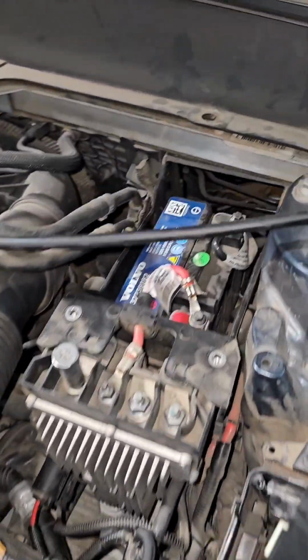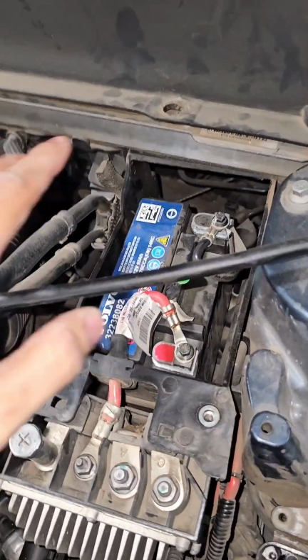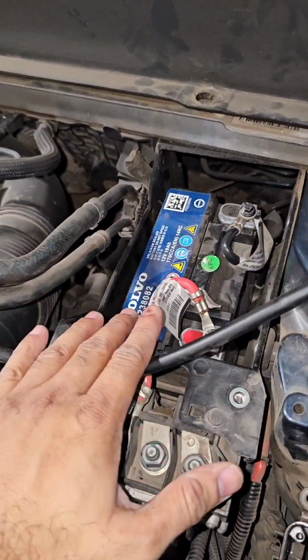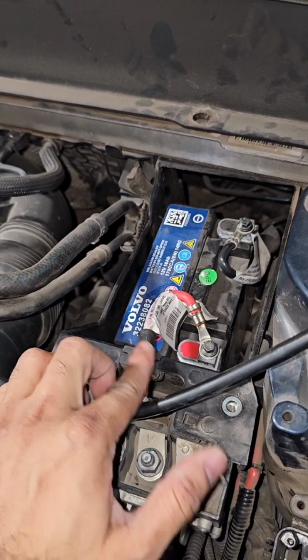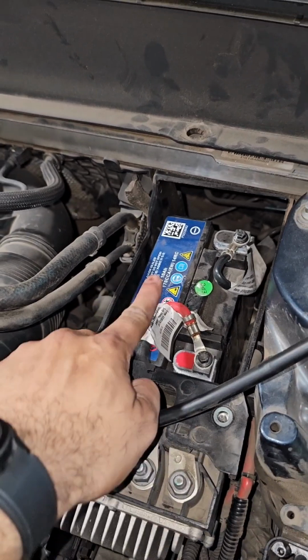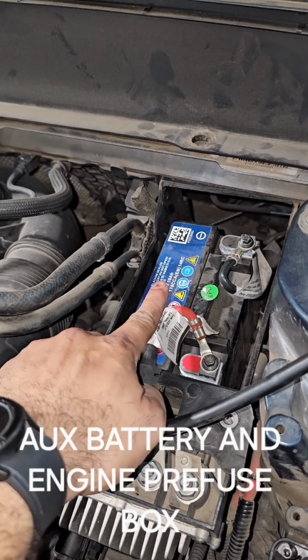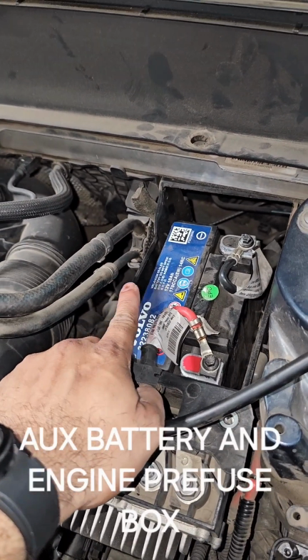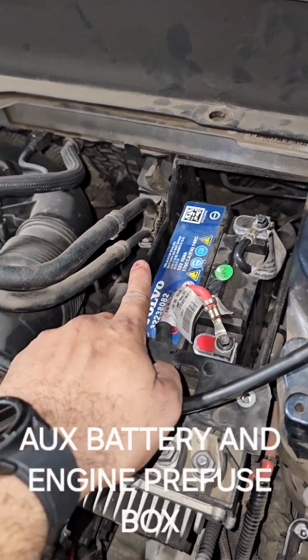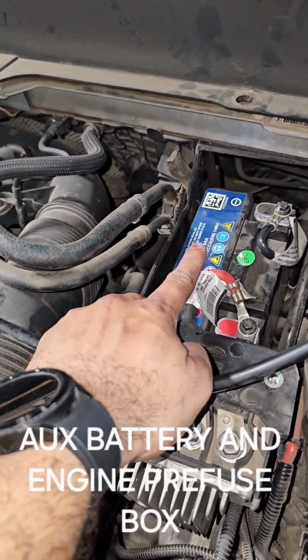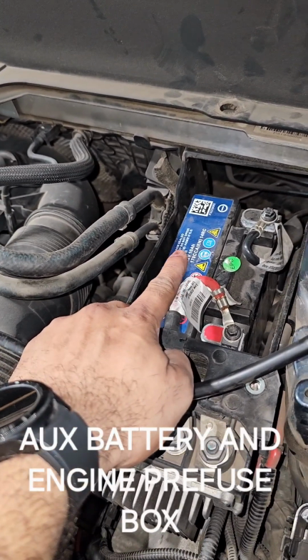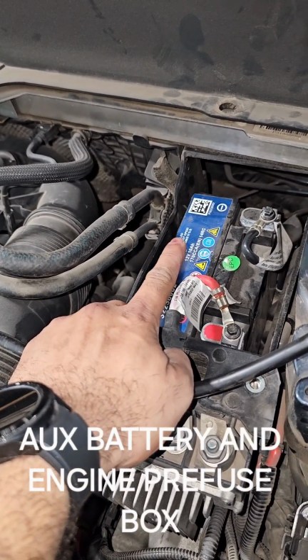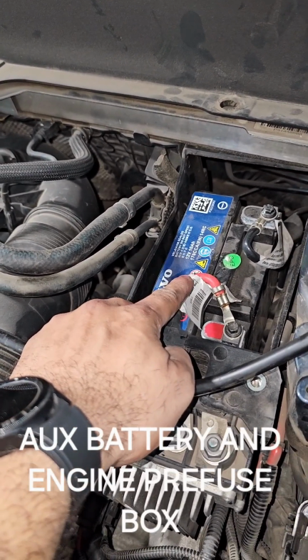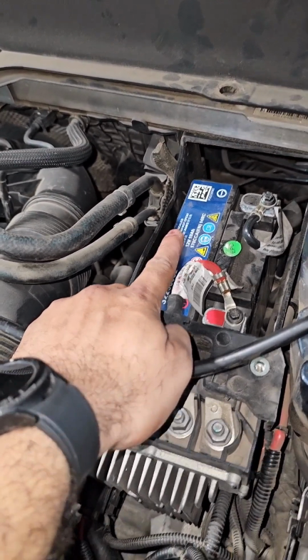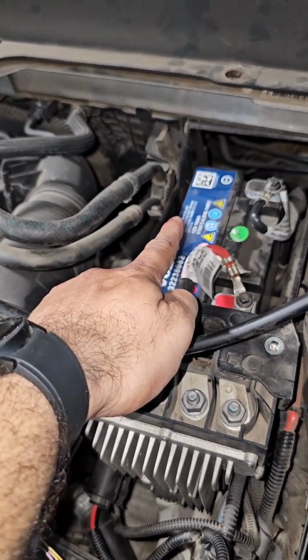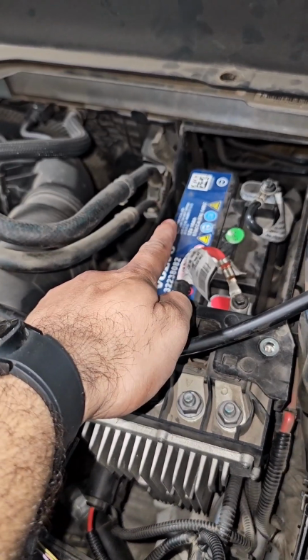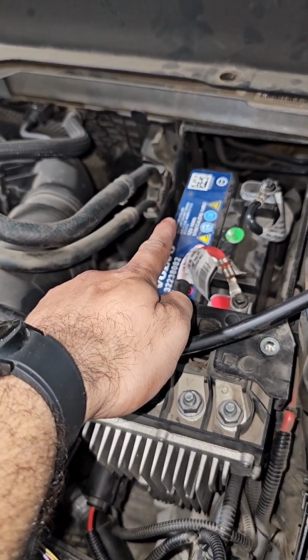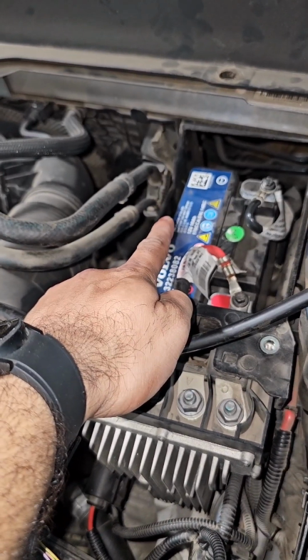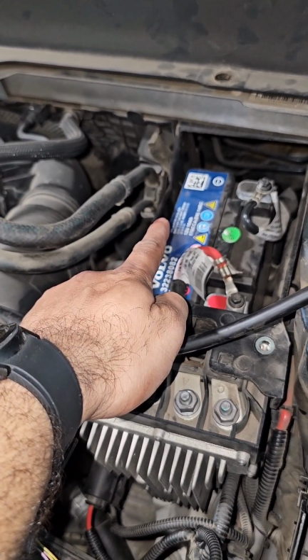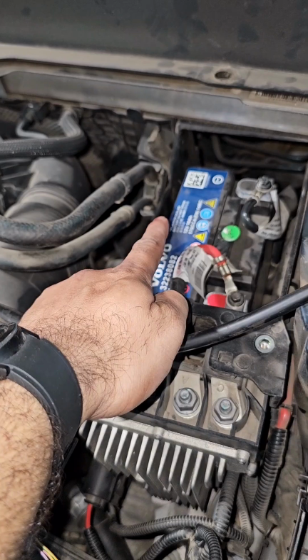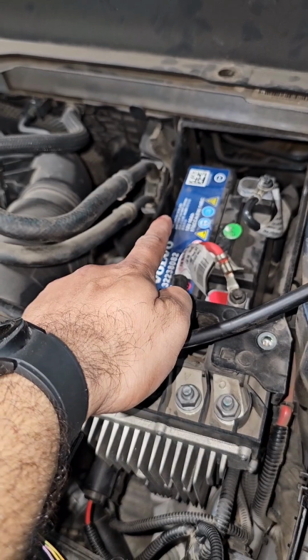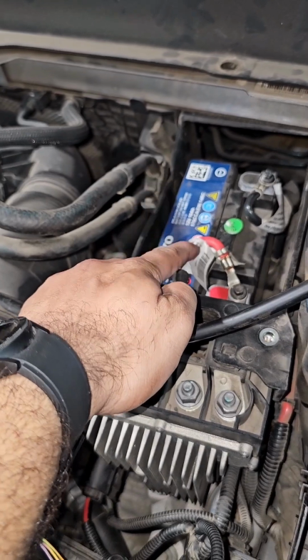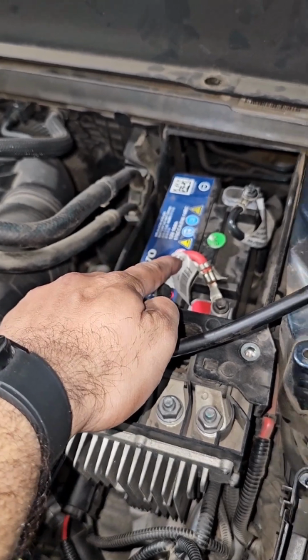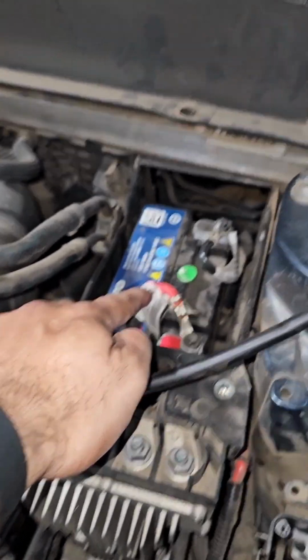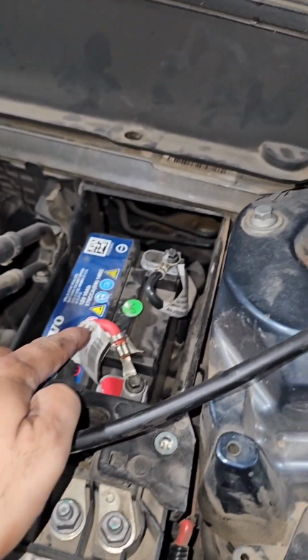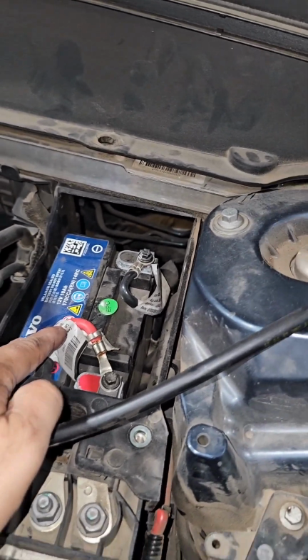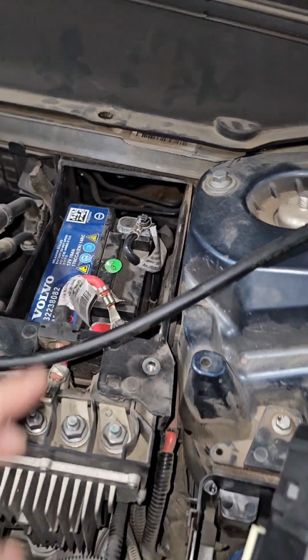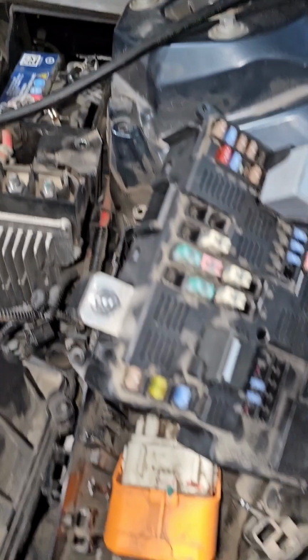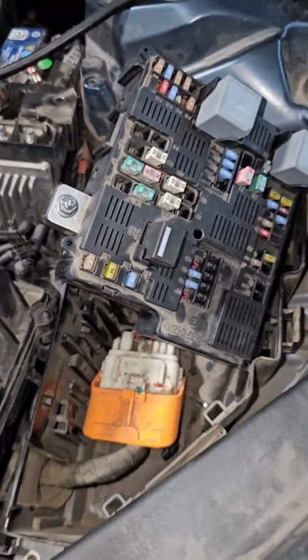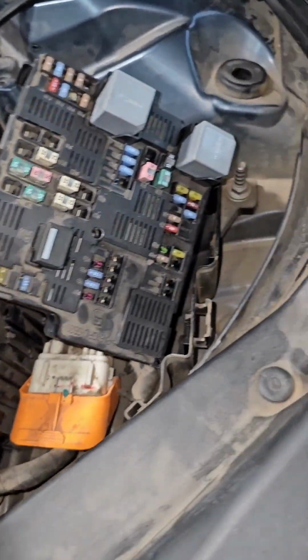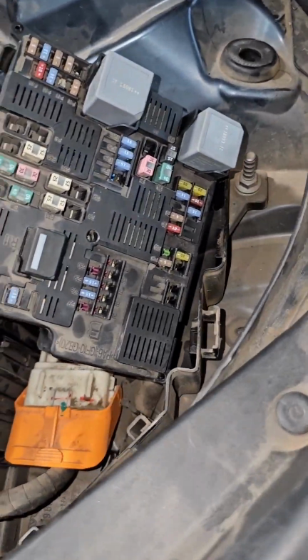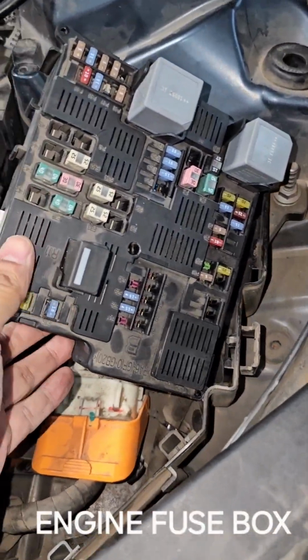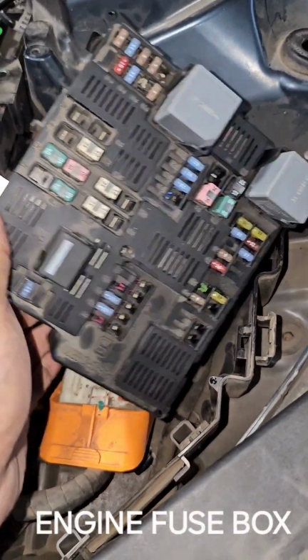That's the auxiliary battery — and what a location Volvo has chosen to put it. This is the front fuse box, like I showed earlier.